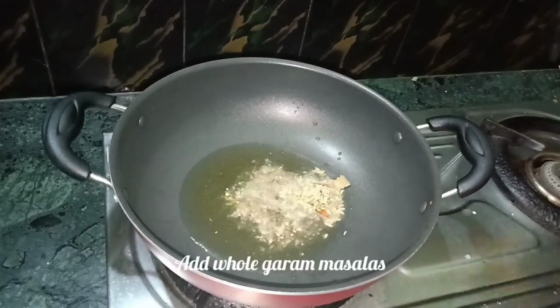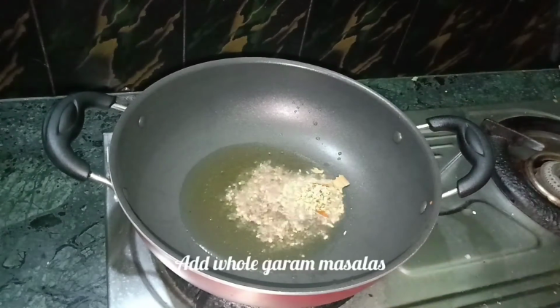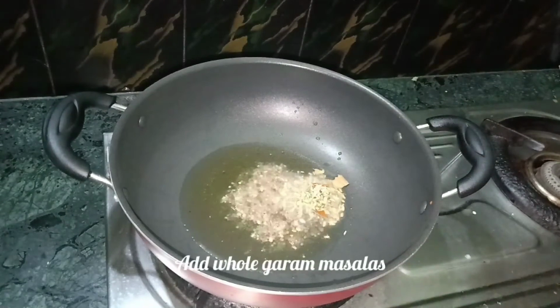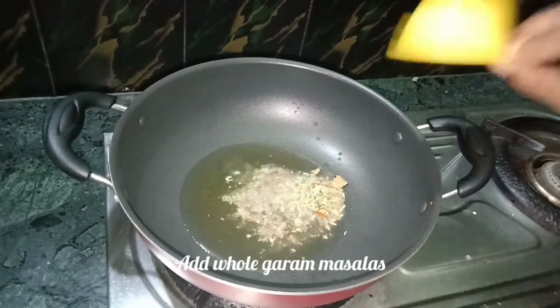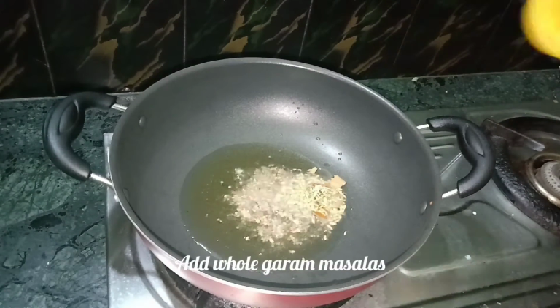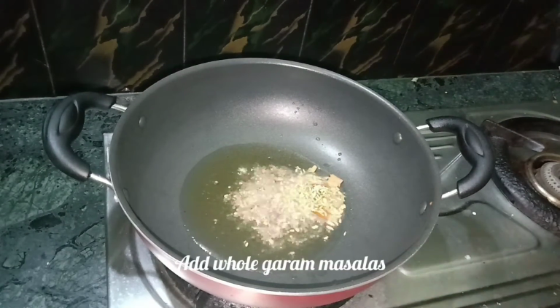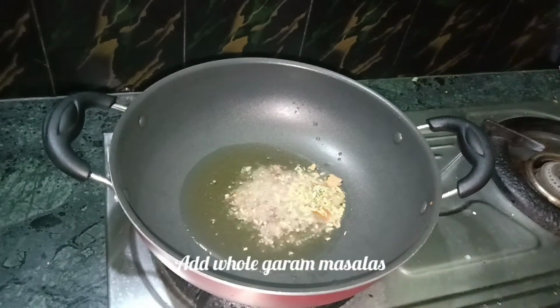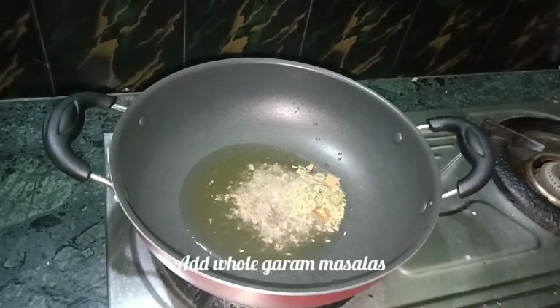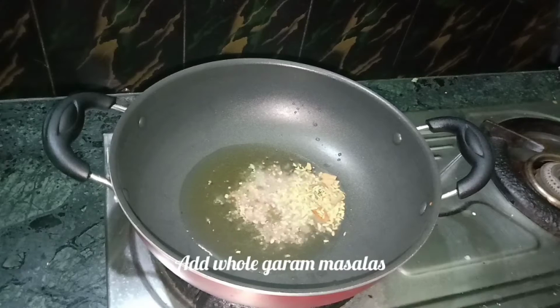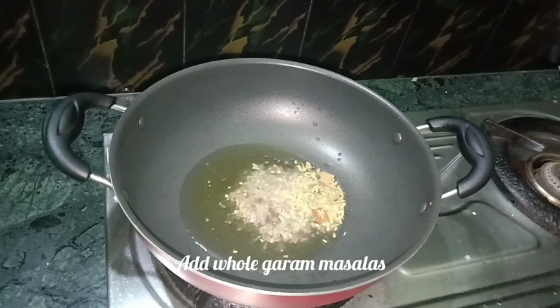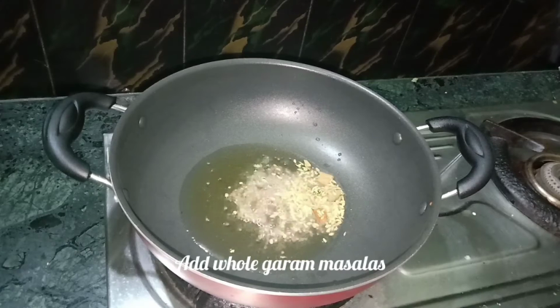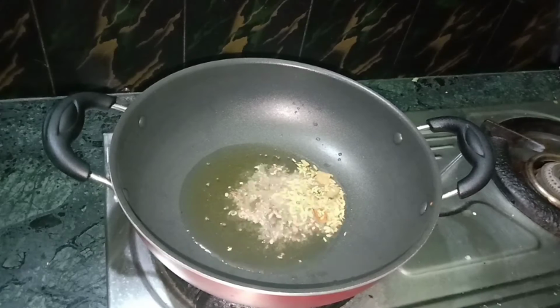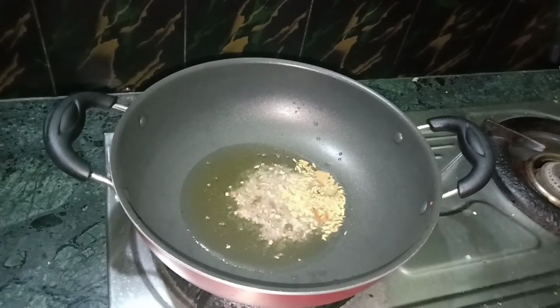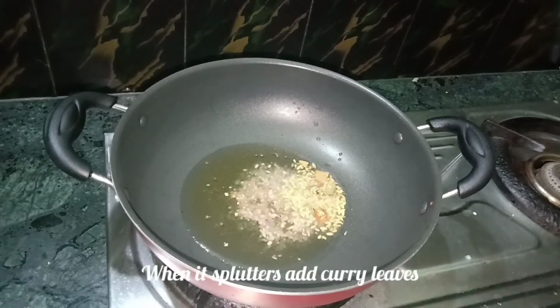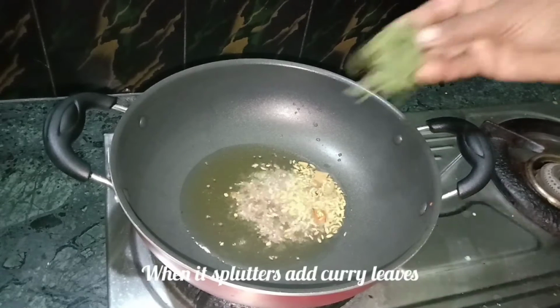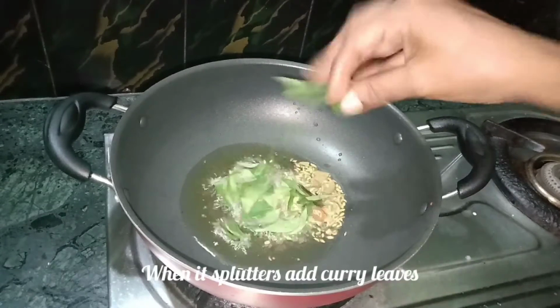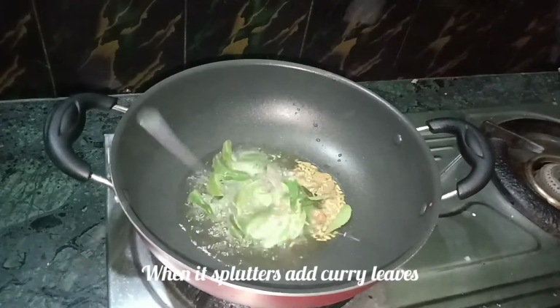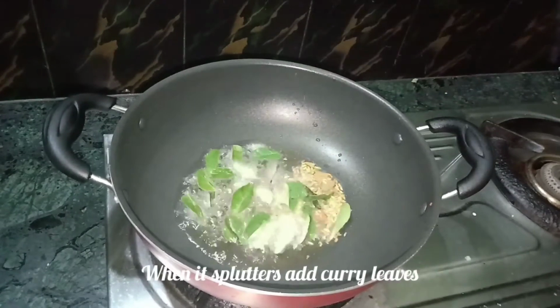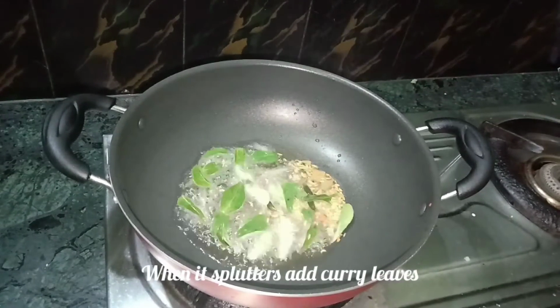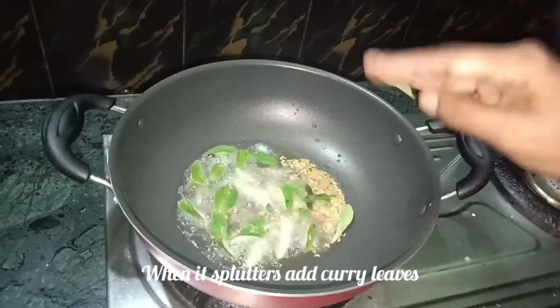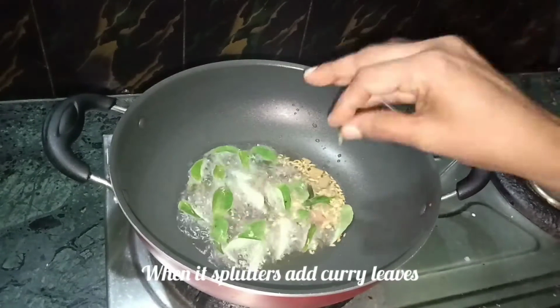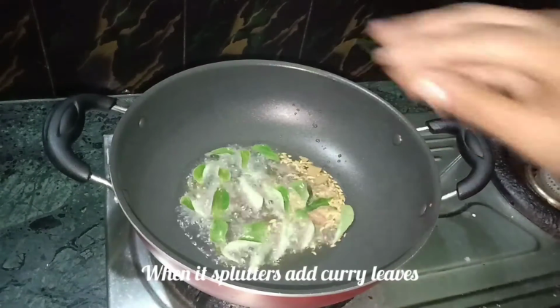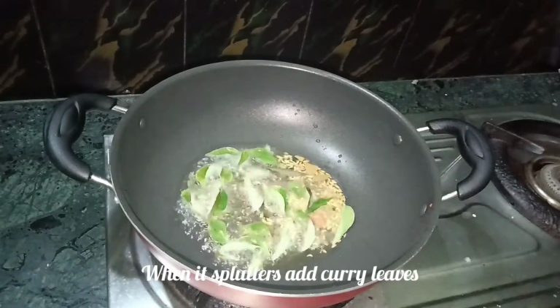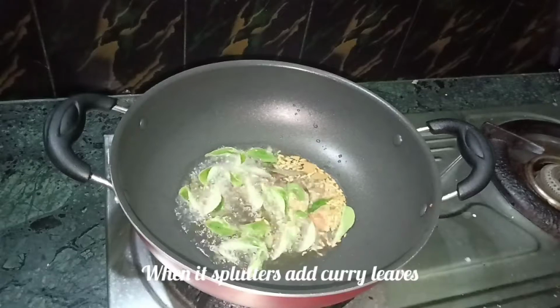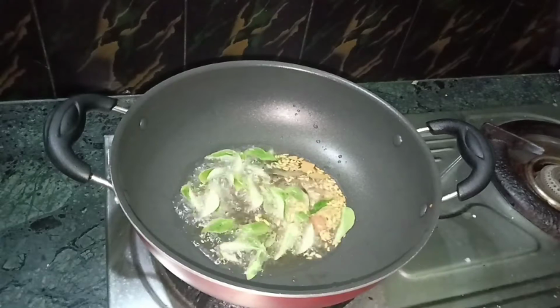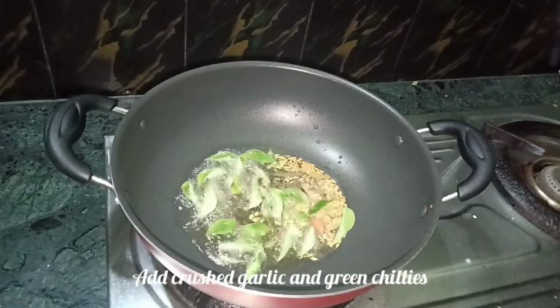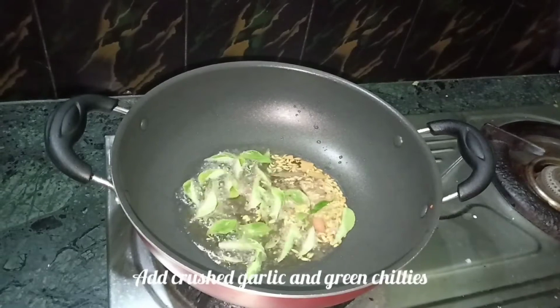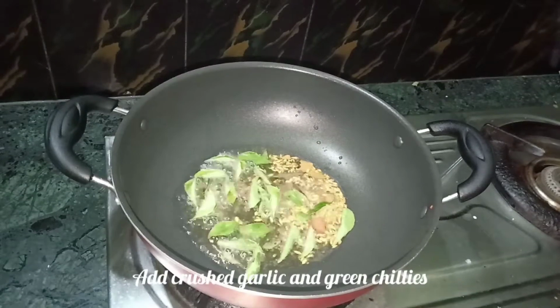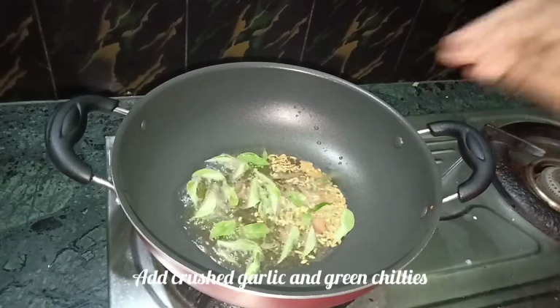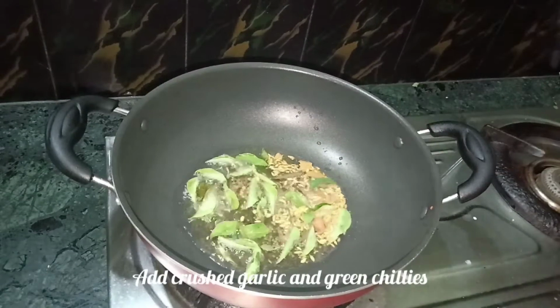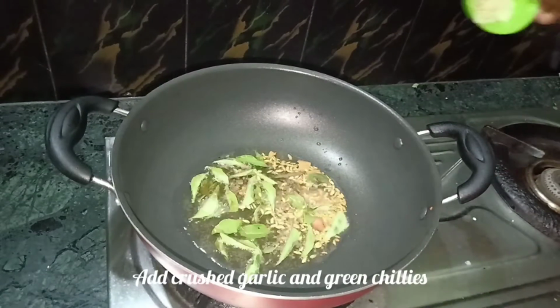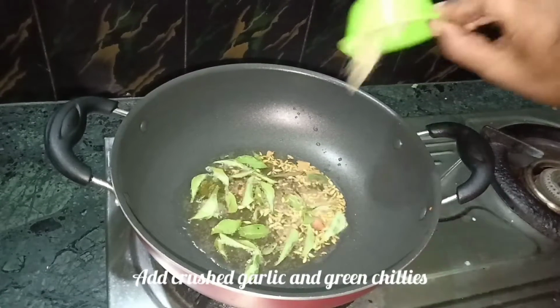Add the whole garam masala to the pan. Add olive oil and add the fresh pan.